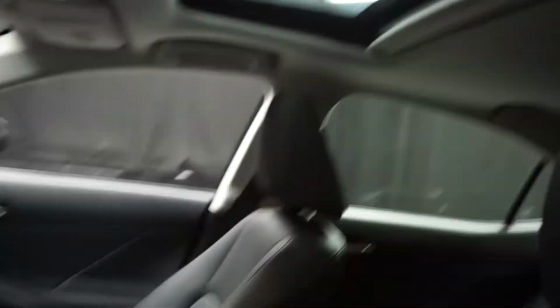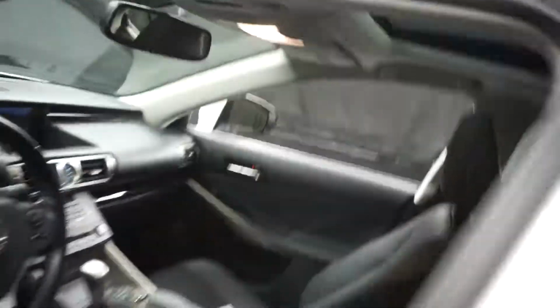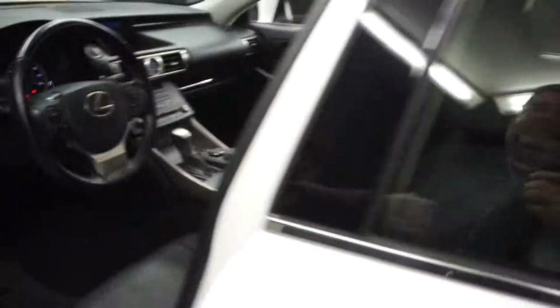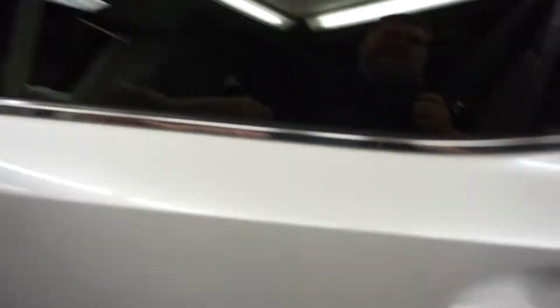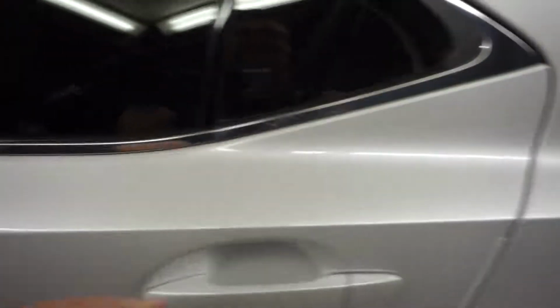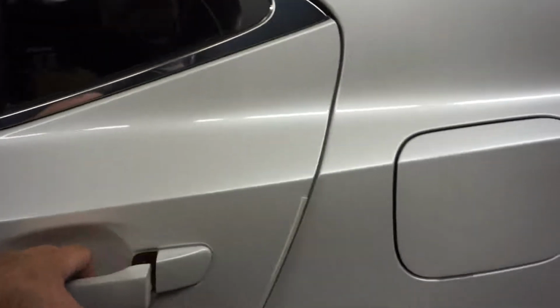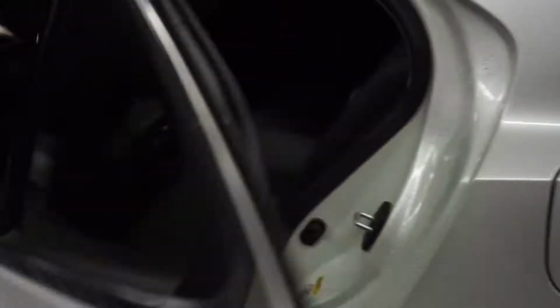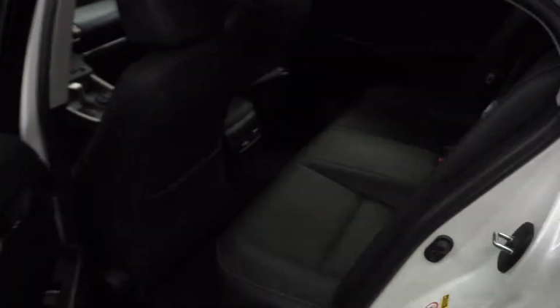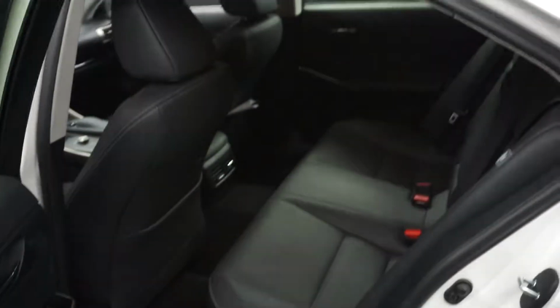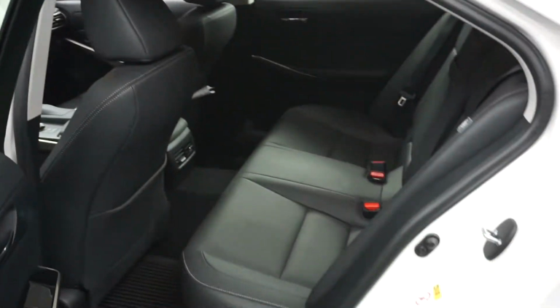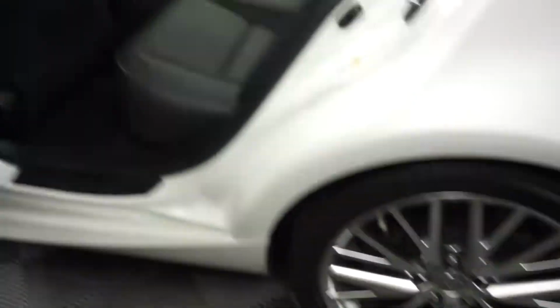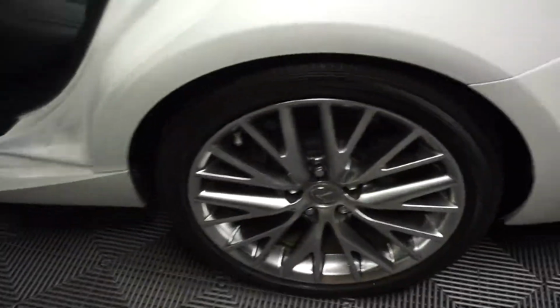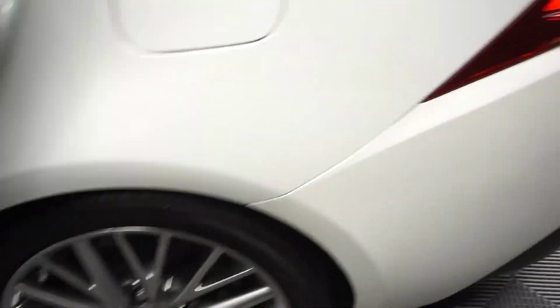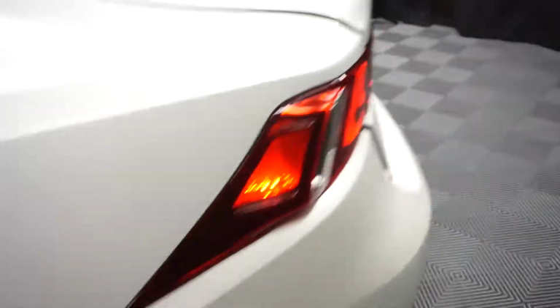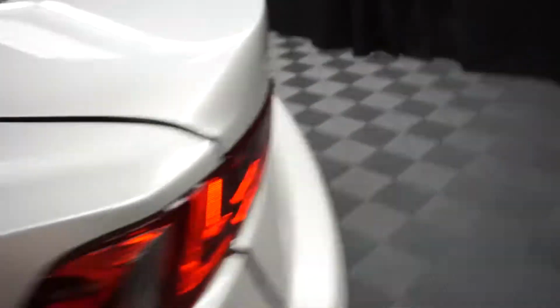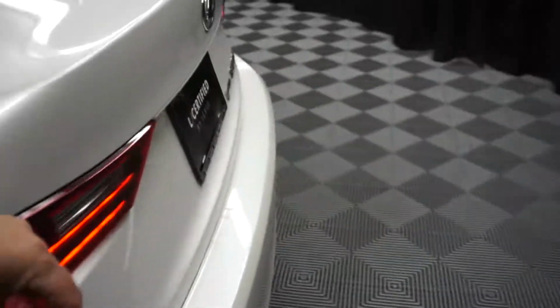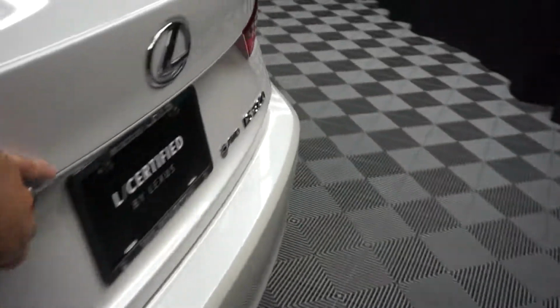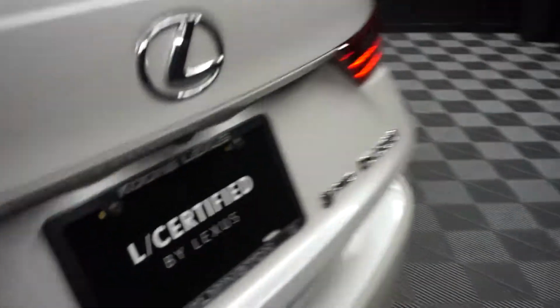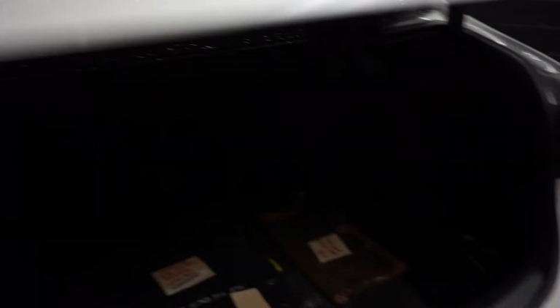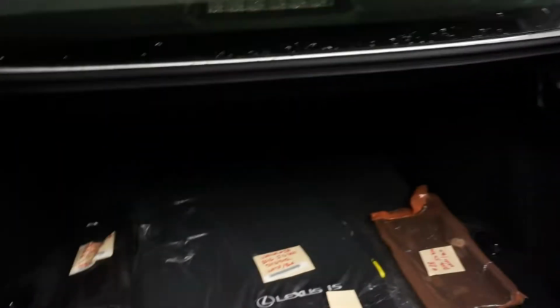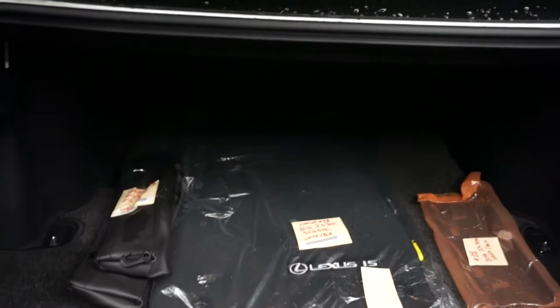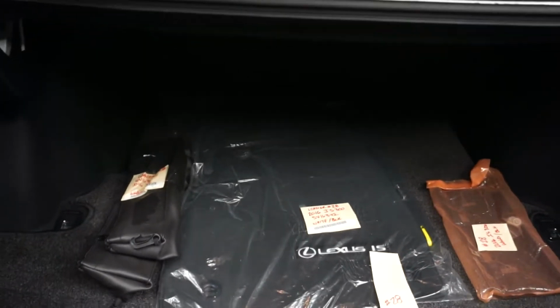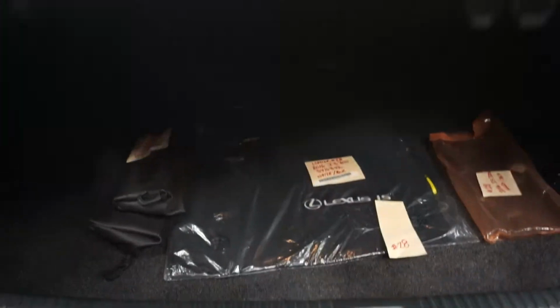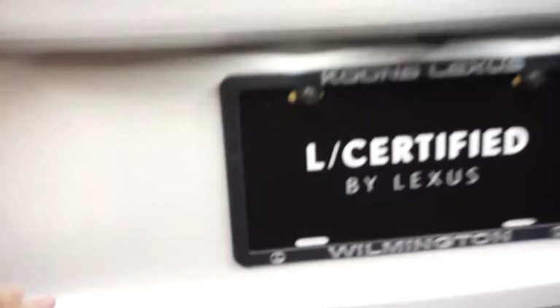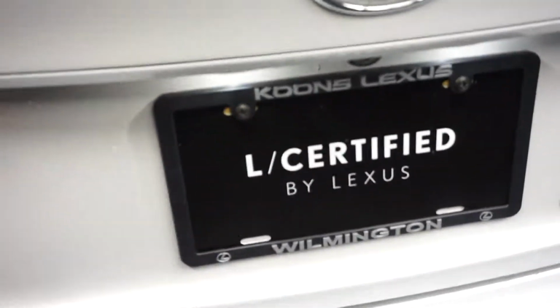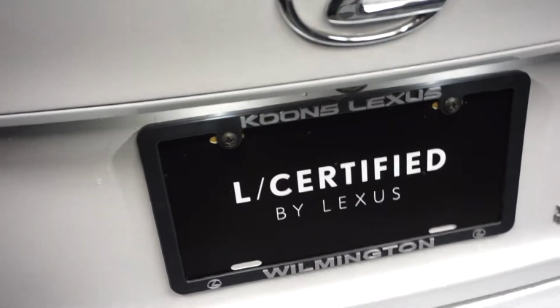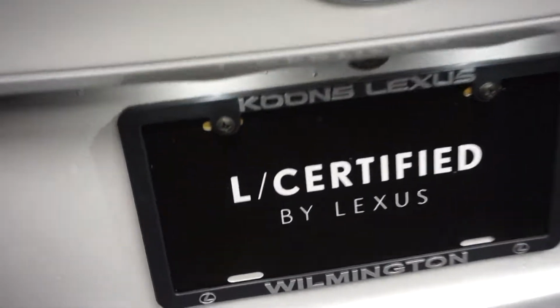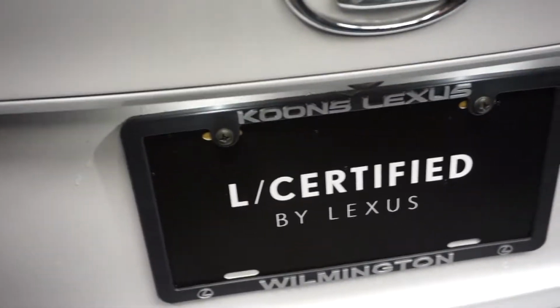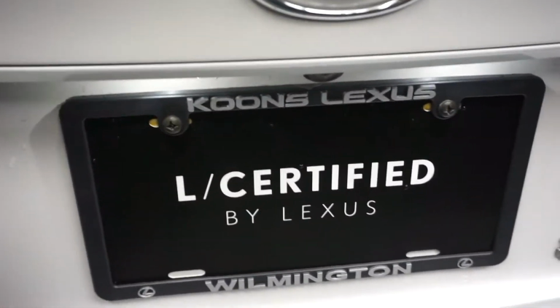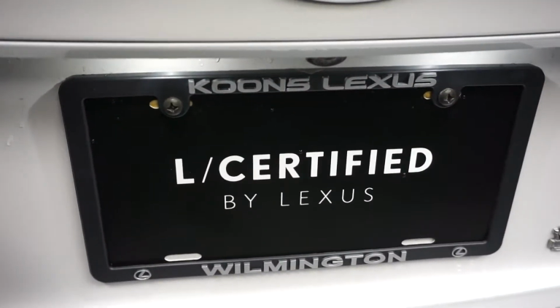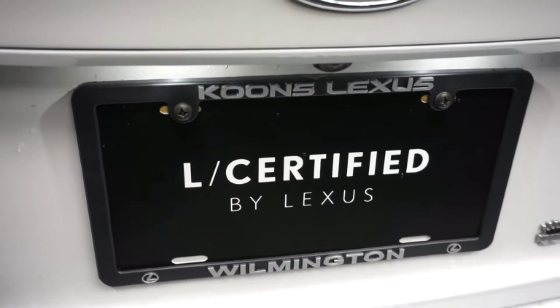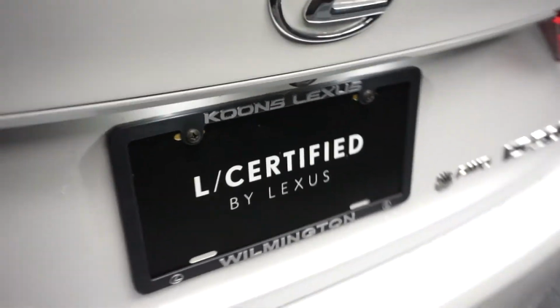There's your sunroof. Plenty of room here in the back seat. Lexus wheels. It is all-wheel drive, nice-sized trunk, and it's right here at Lexus of Wilmington.